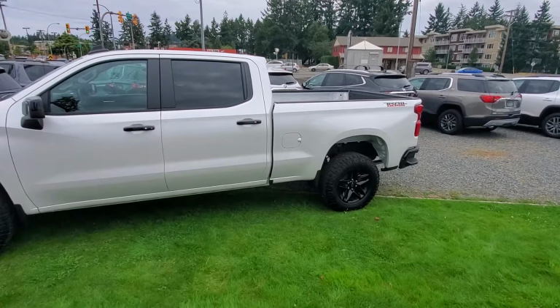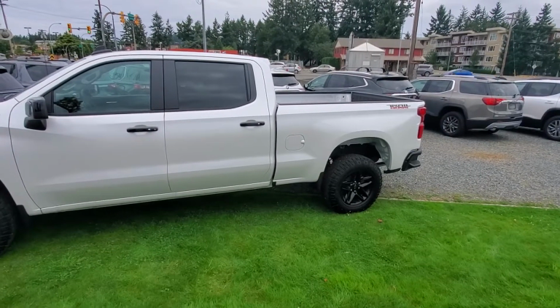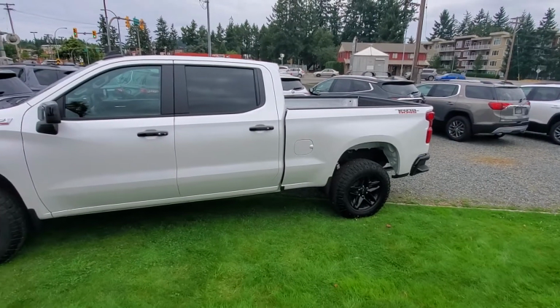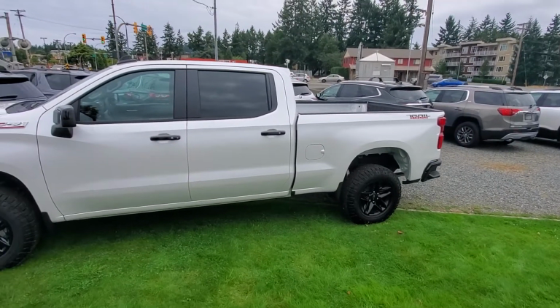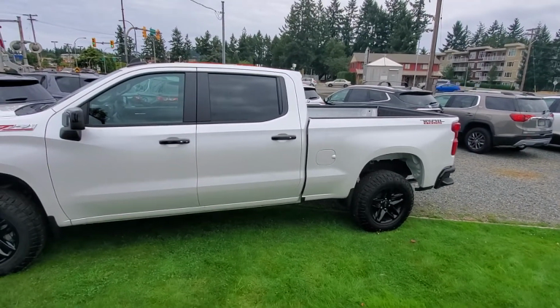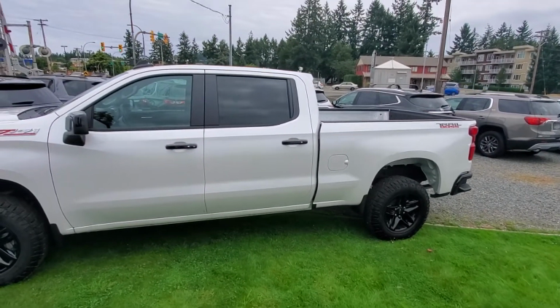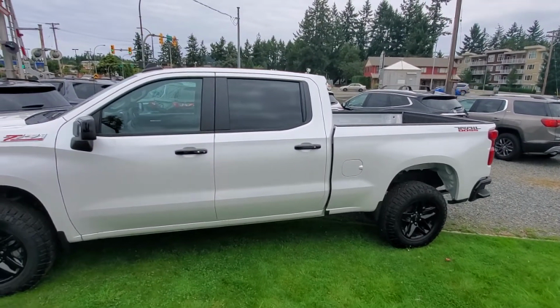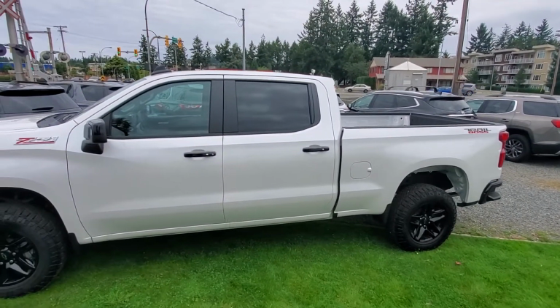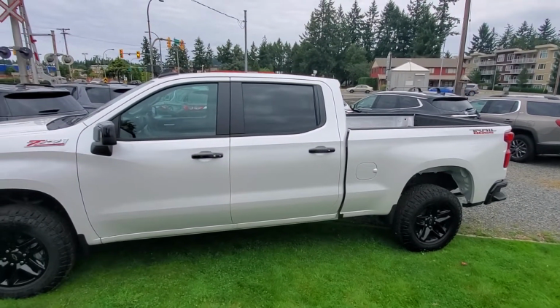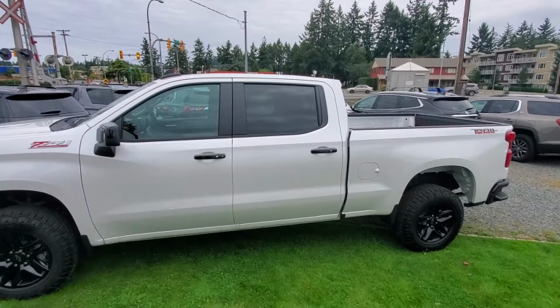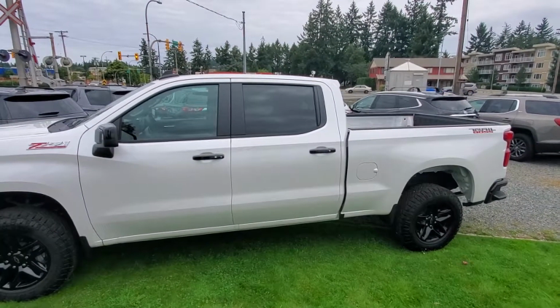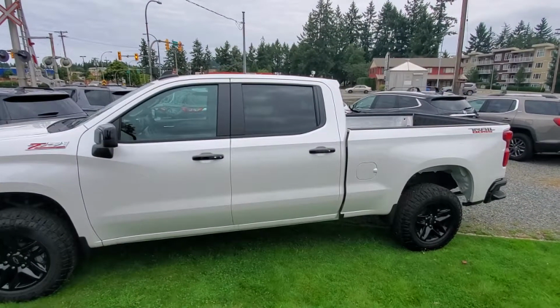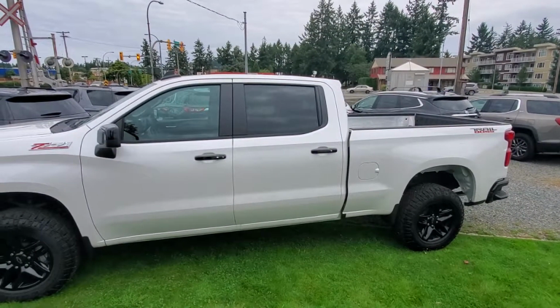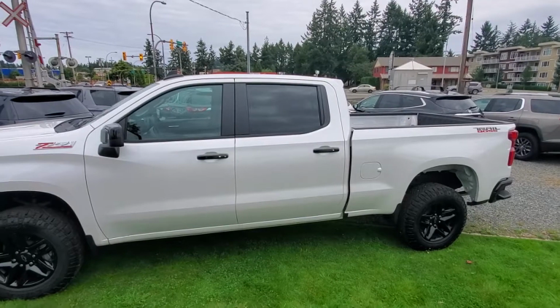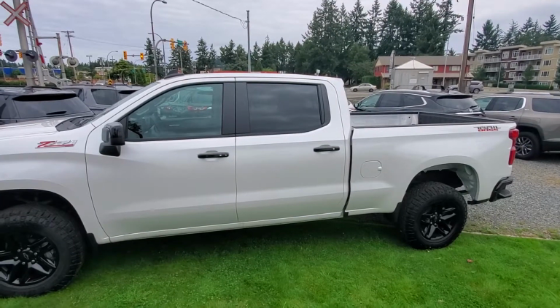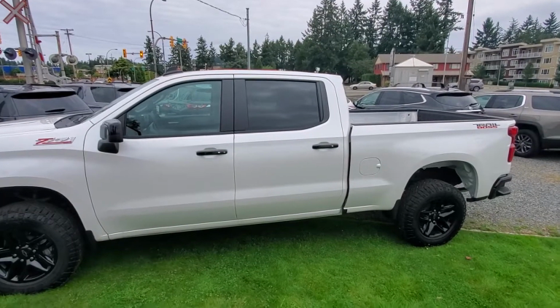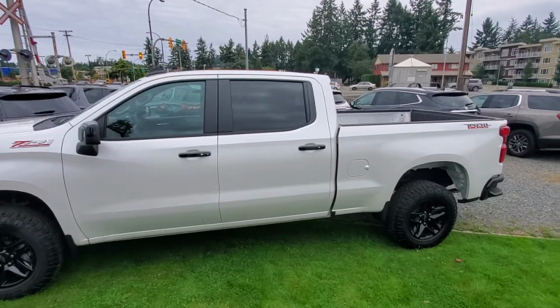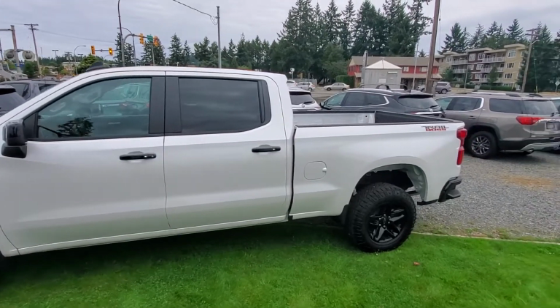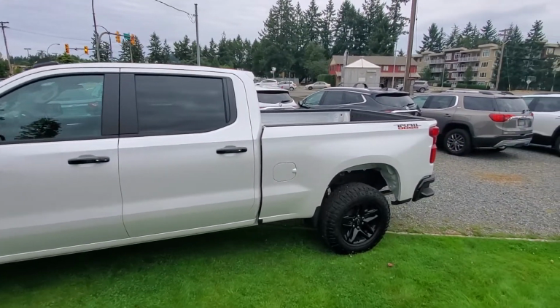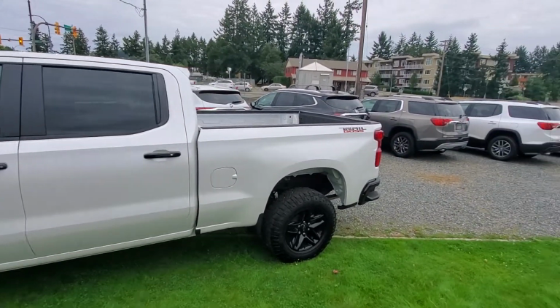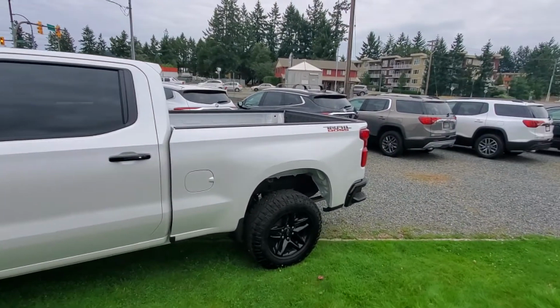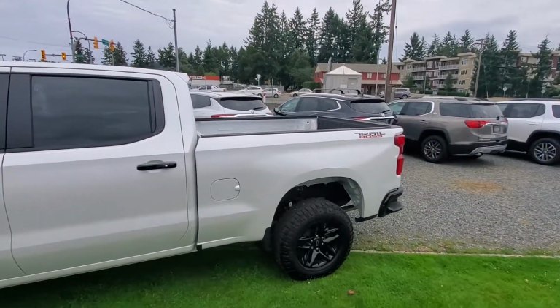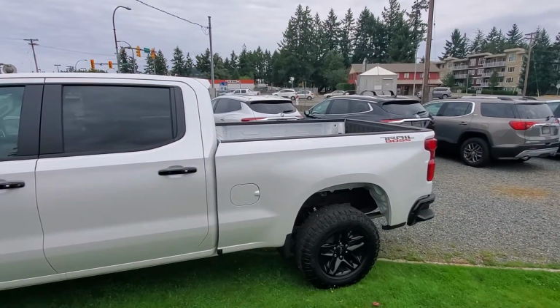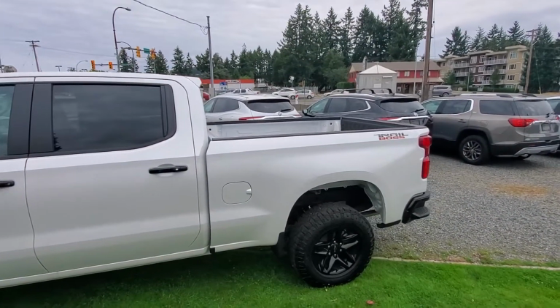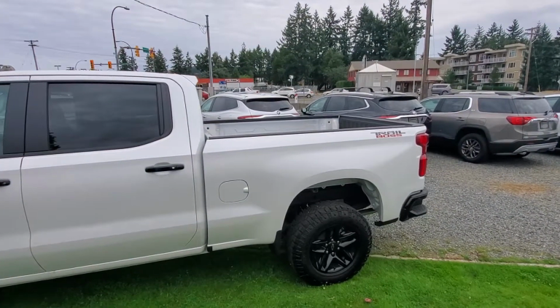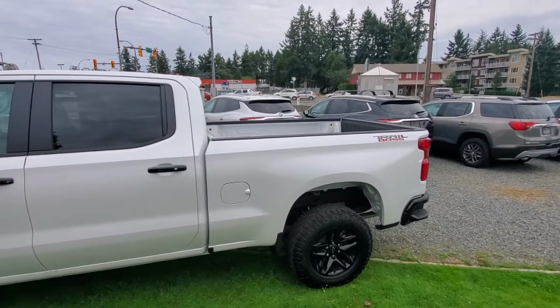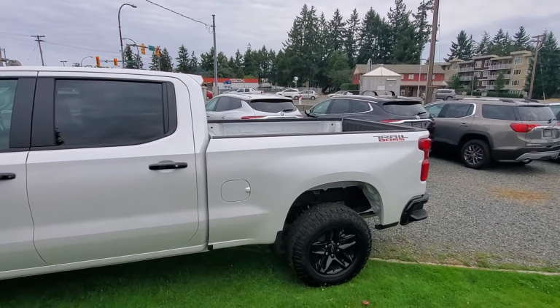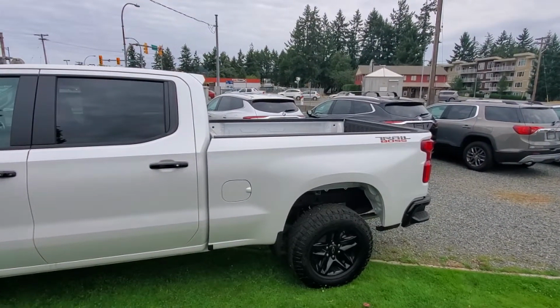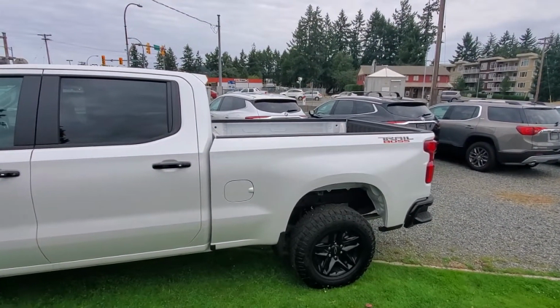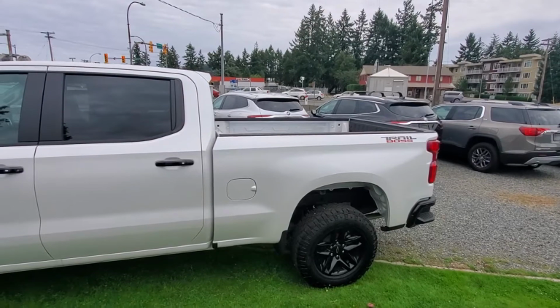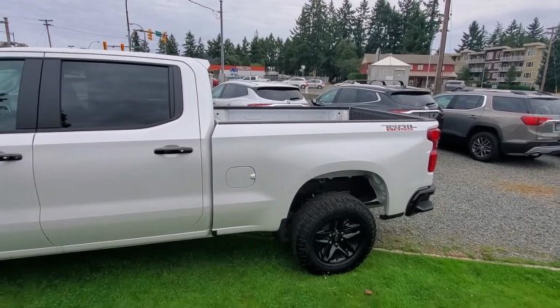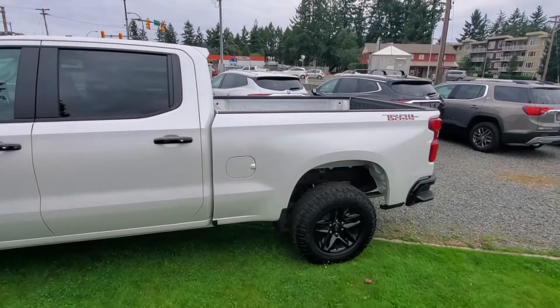Hey David, Steve here from Laird Wheaton GM. Just standing here with the white 2019 Chevy Silverado Trail Boss. I'm gonna take a walk around the vehicle and then I'll also show you the inside design as well.